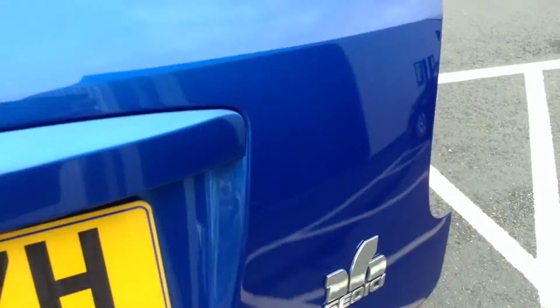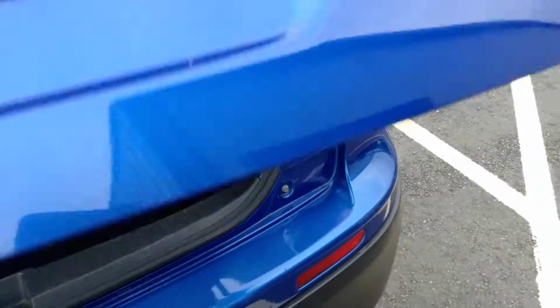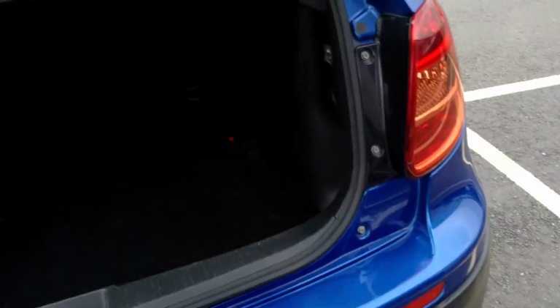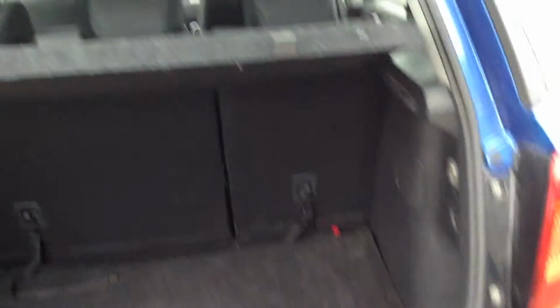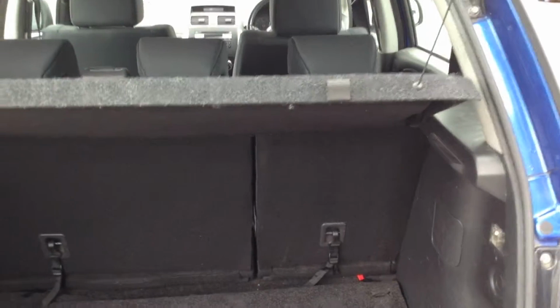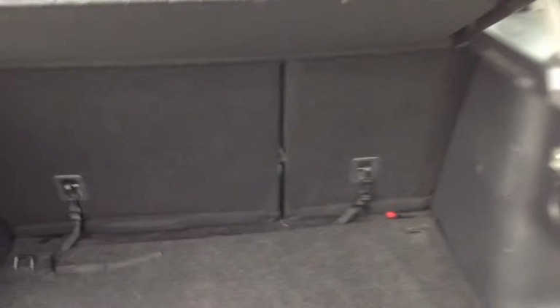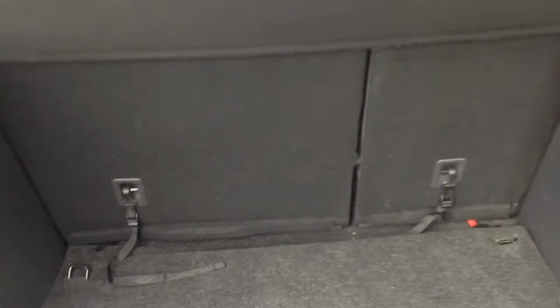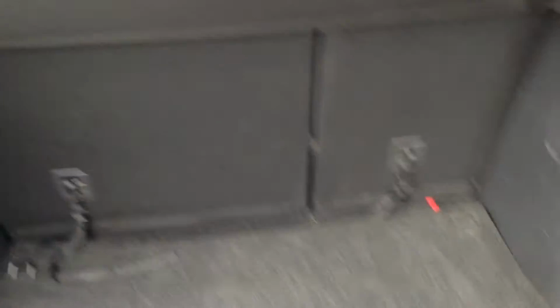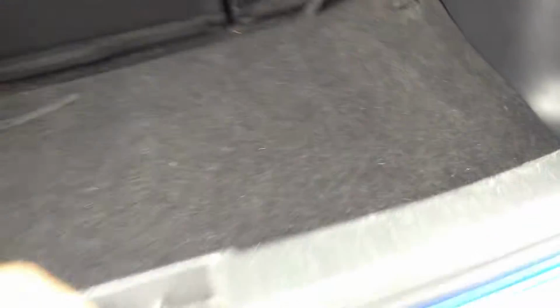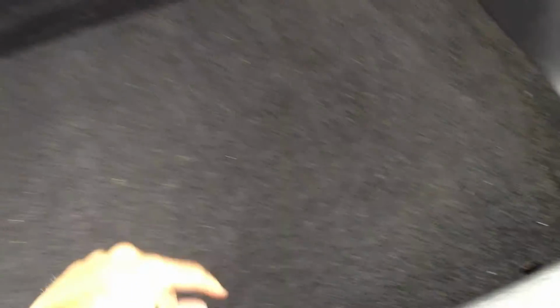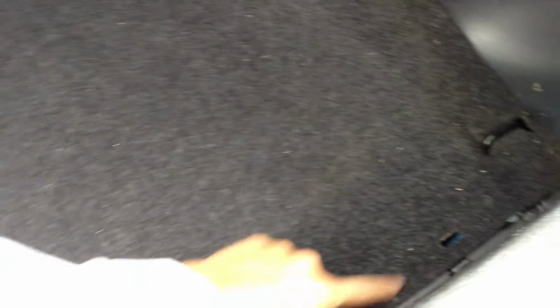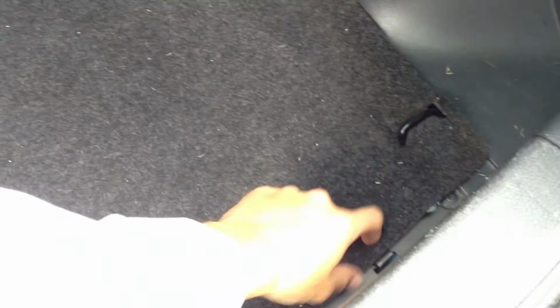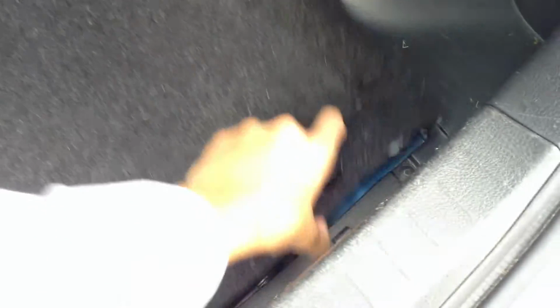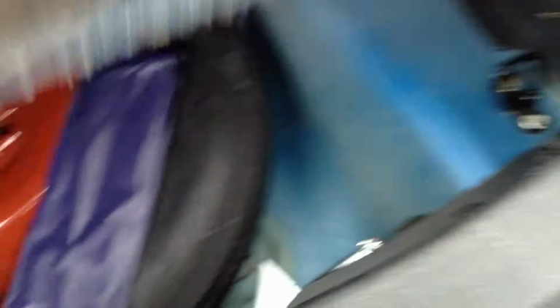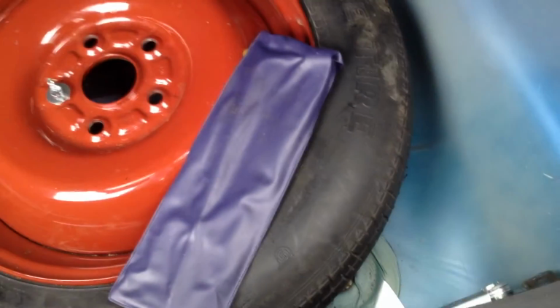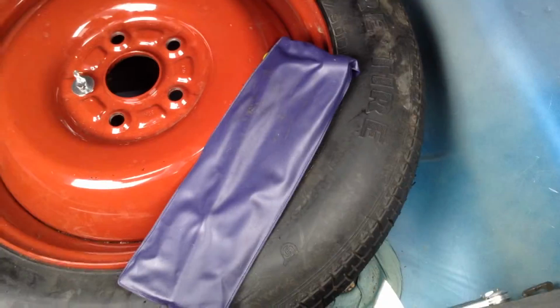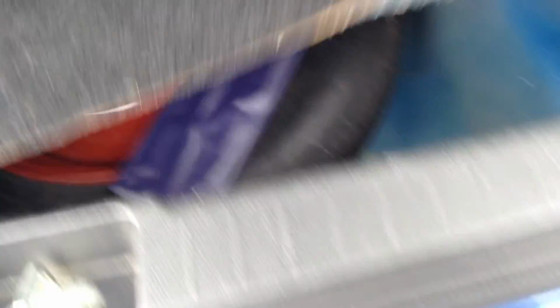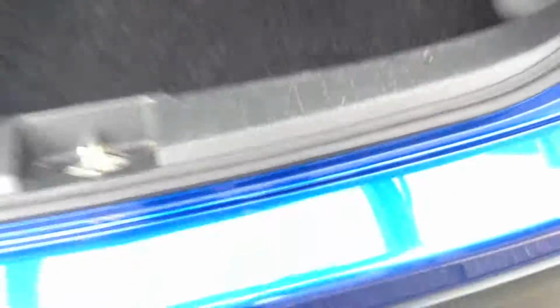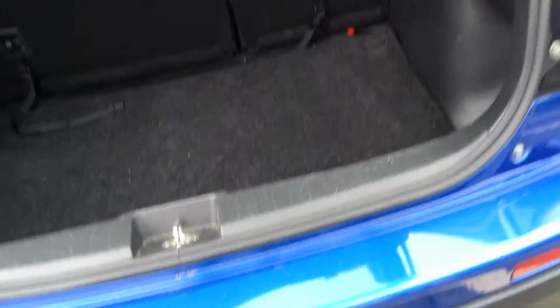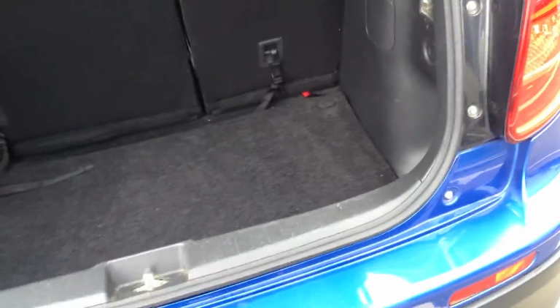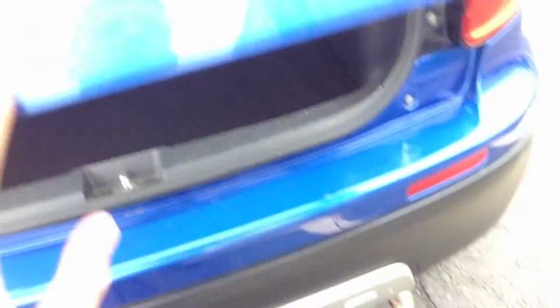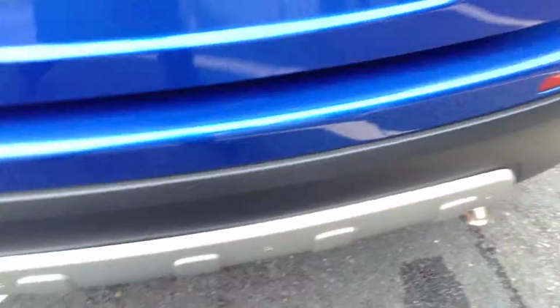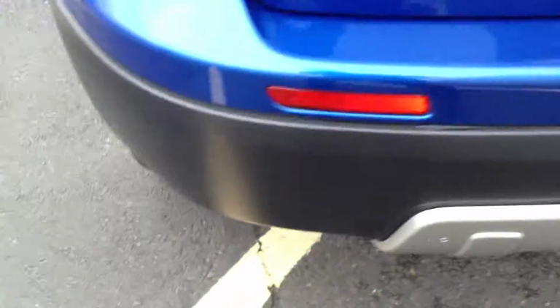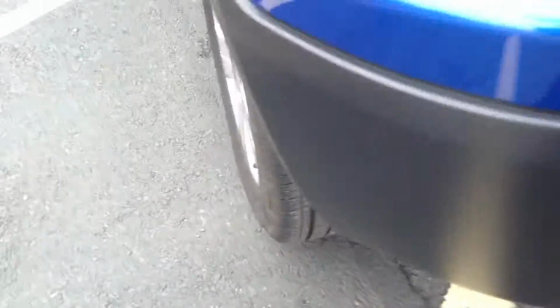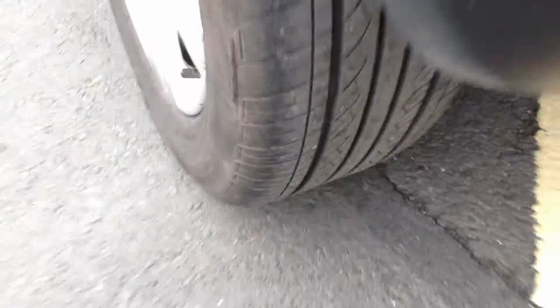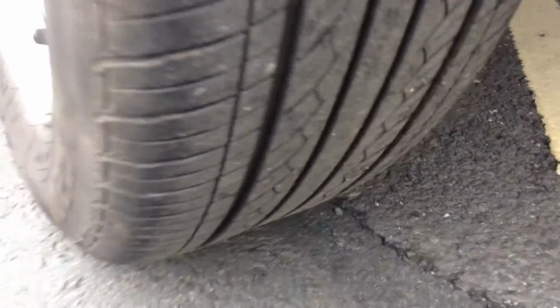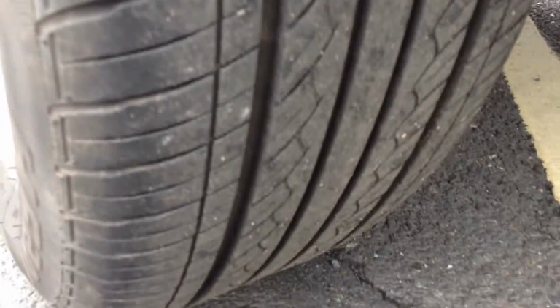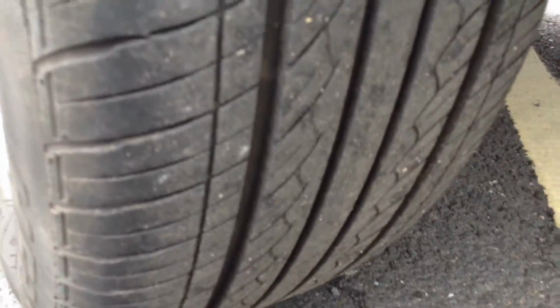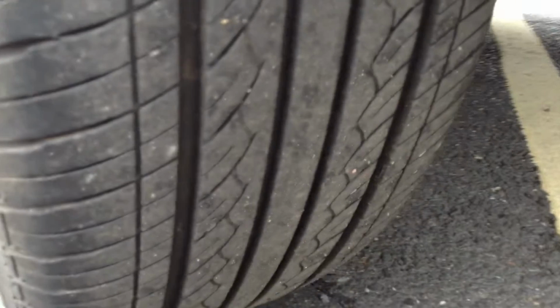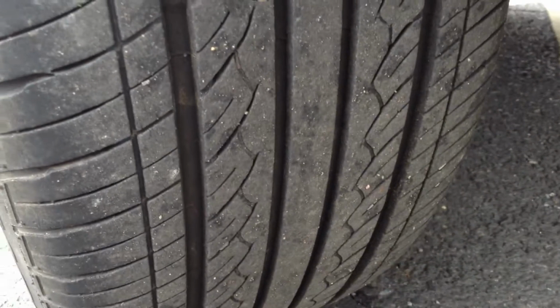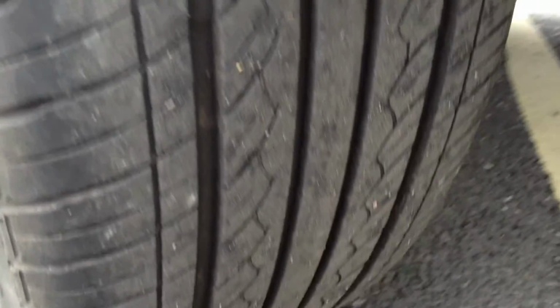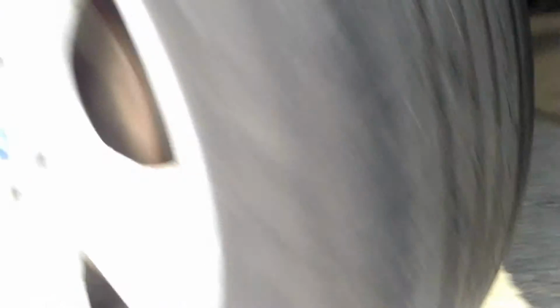Taking a look inside the boot – there's your parcel shelf in lovely clean condition. Underneath you've got your spare wheel as you can see. Moving around to the nearside and looking at the nearside rear tyre – again a good four to five millimetres of tread.